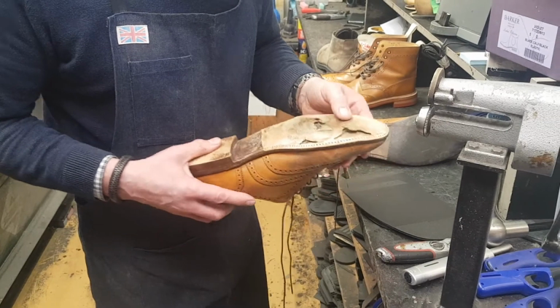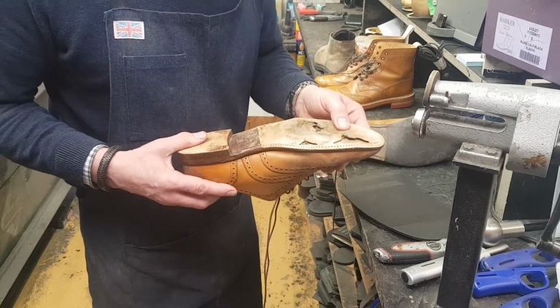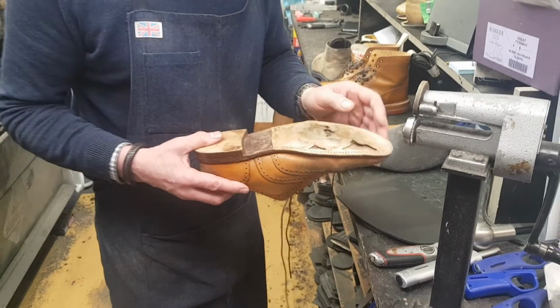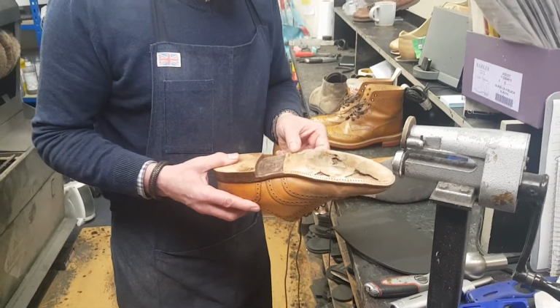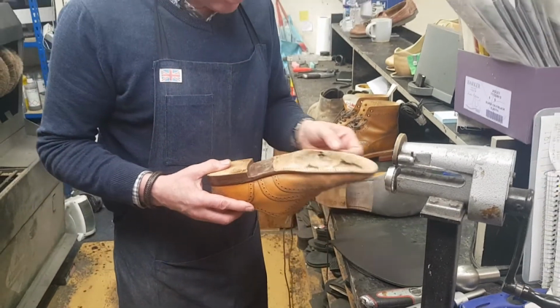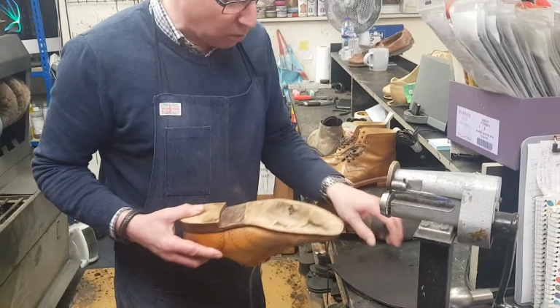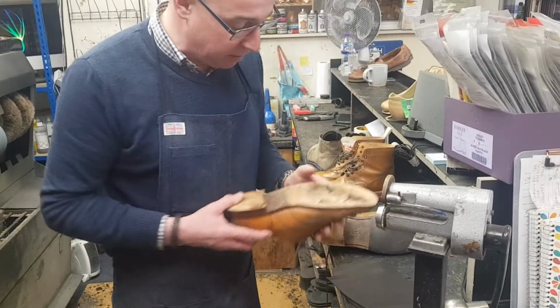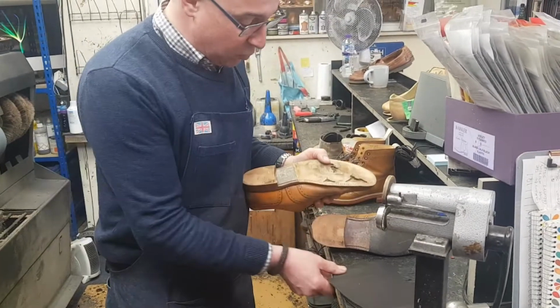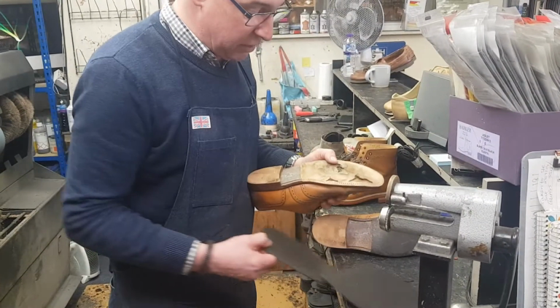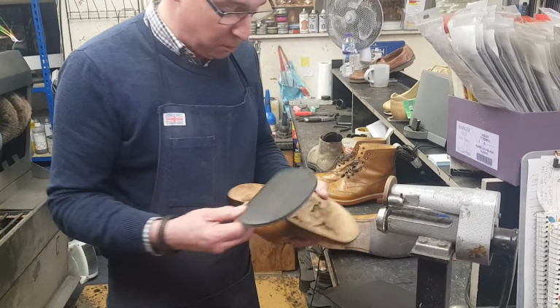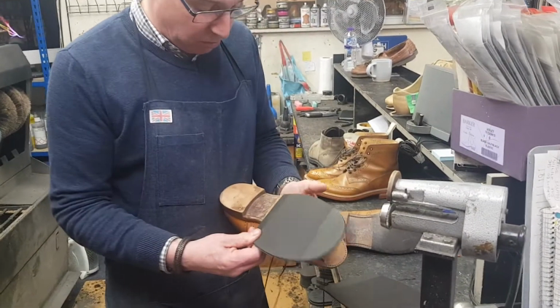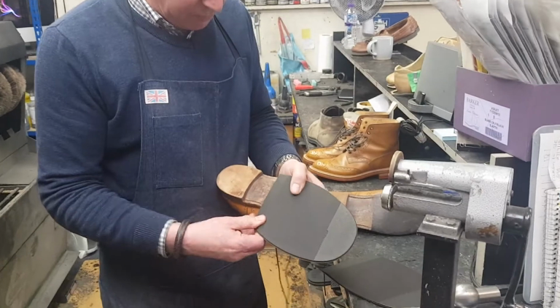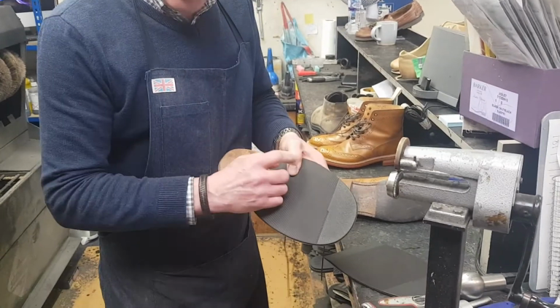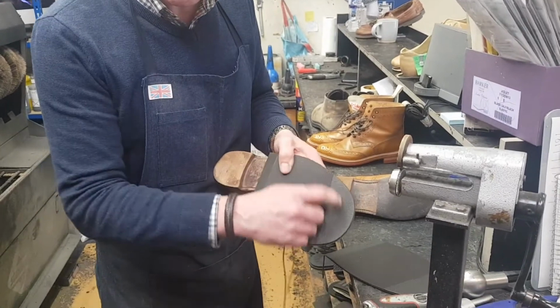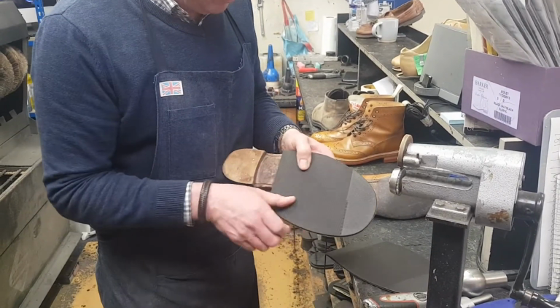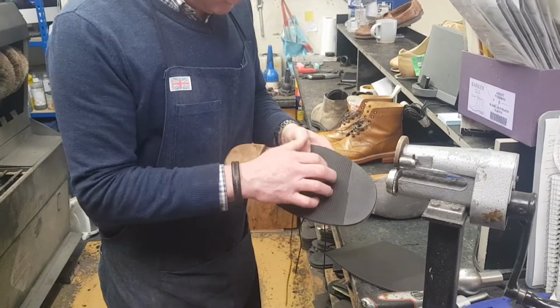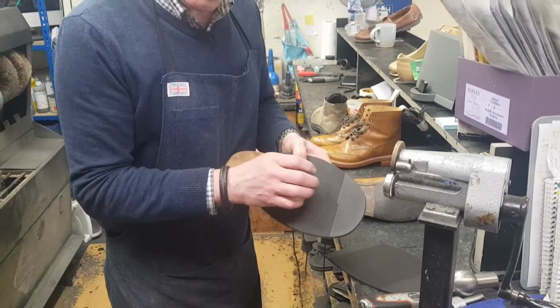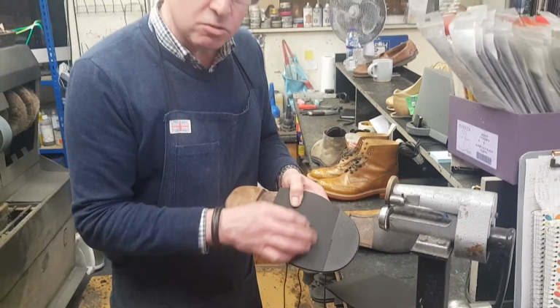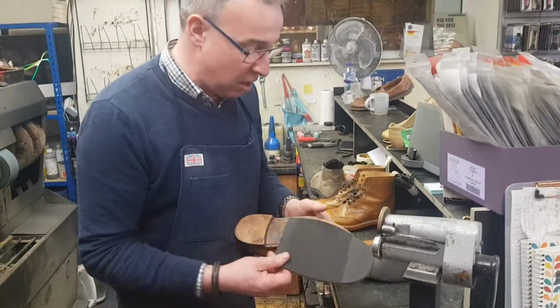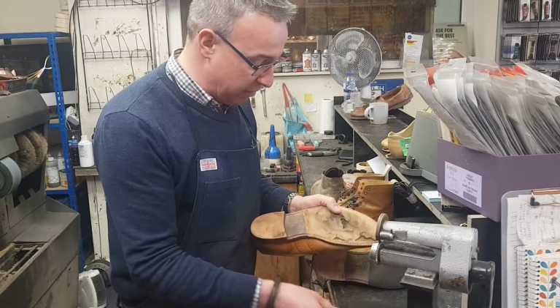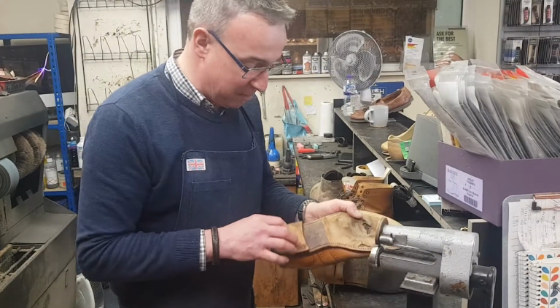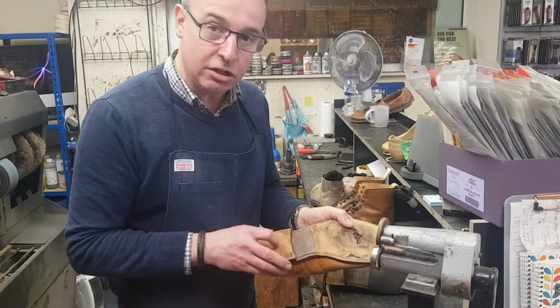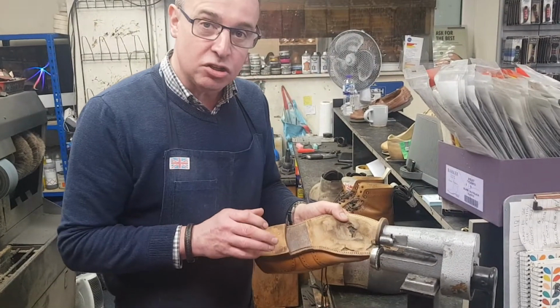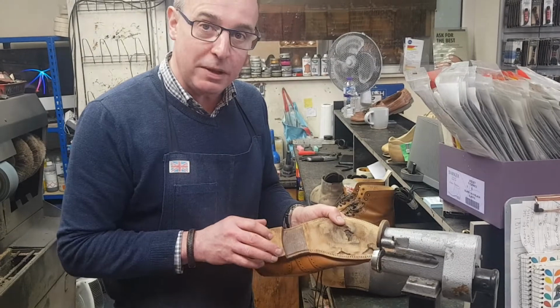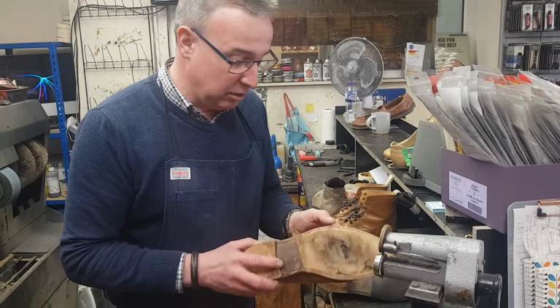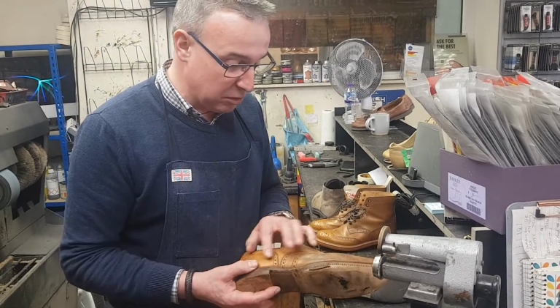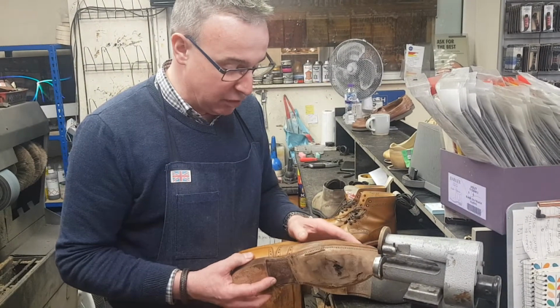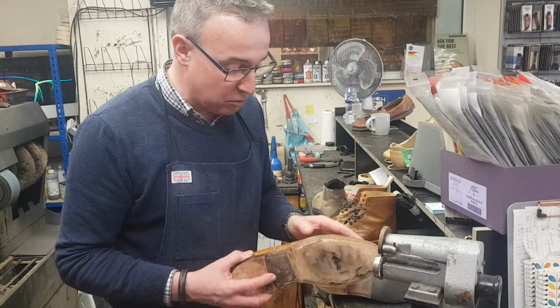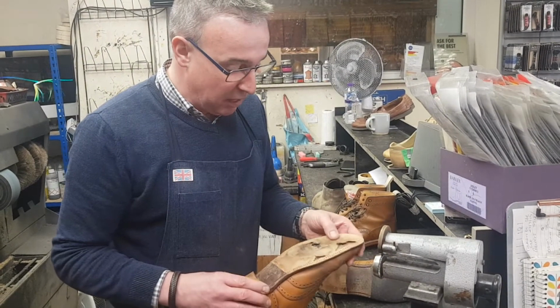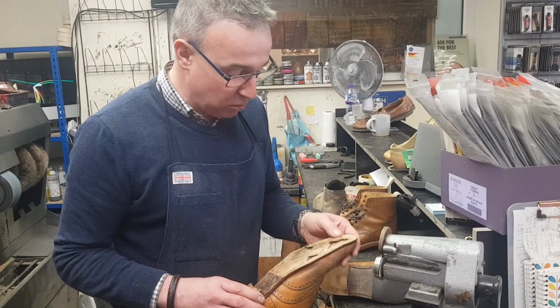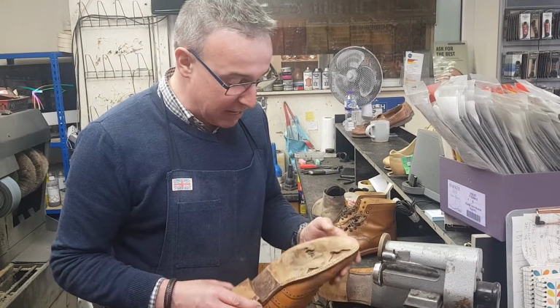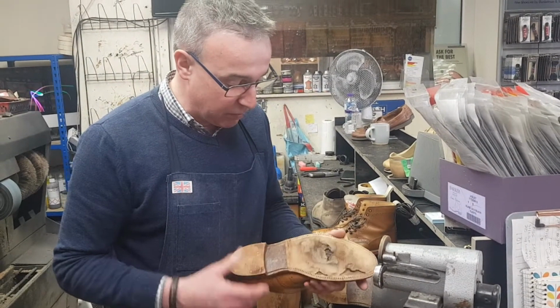So we're going to go with a slightly thicker sole on here — one of these topi soles, which we will stitch on. Super, super hard wearing, and a matching topi heel. Then we'll clean the uppers up and this will make a nice shoe again.